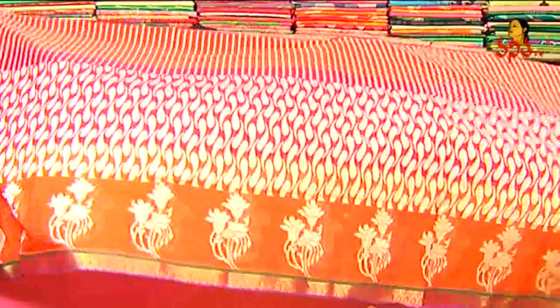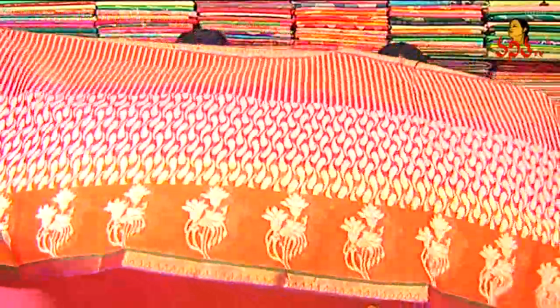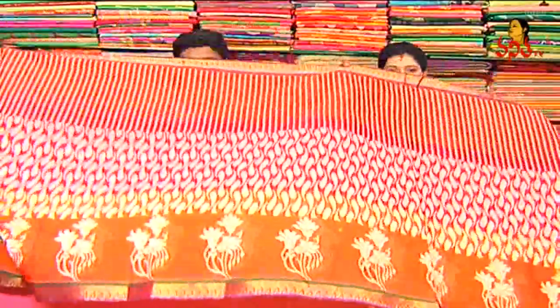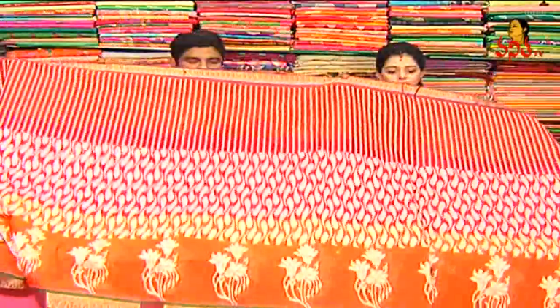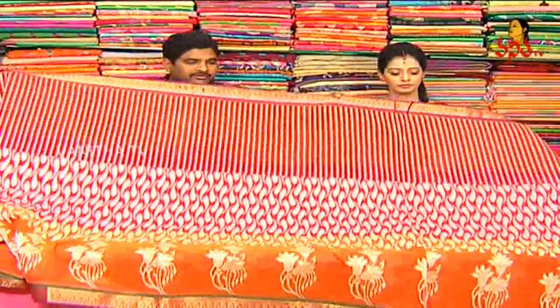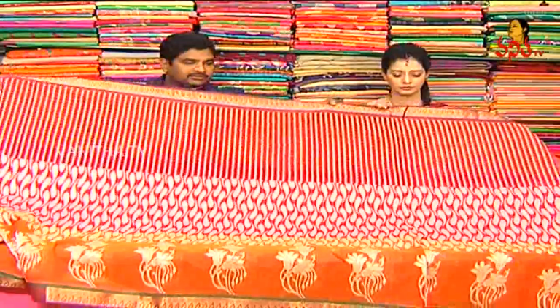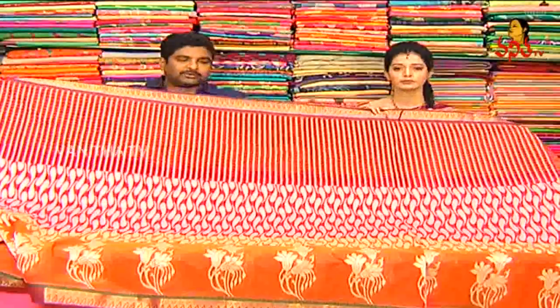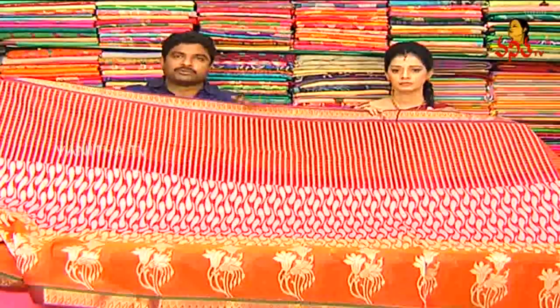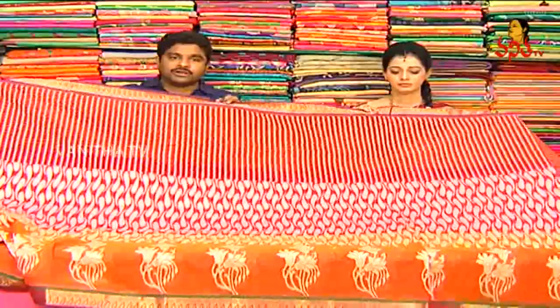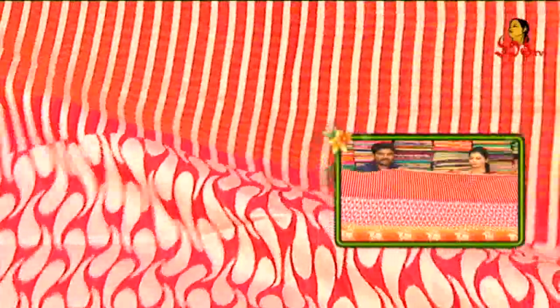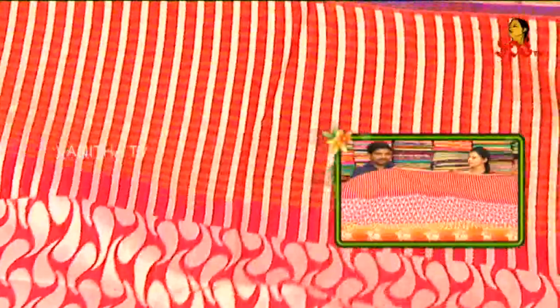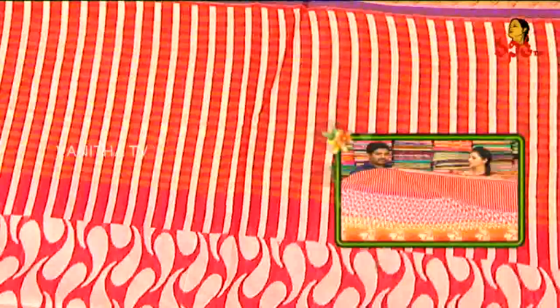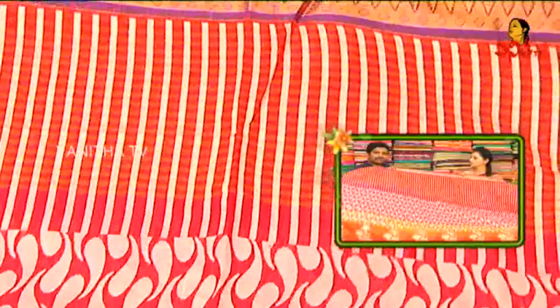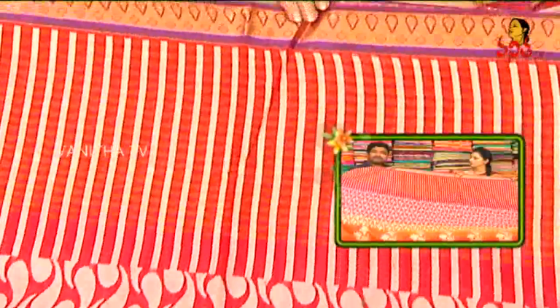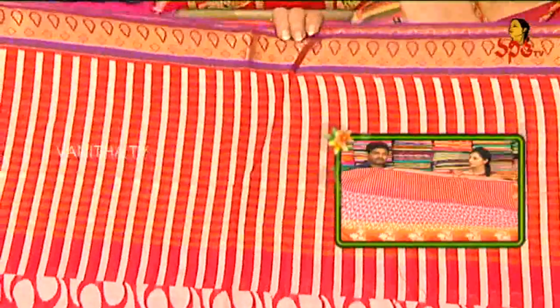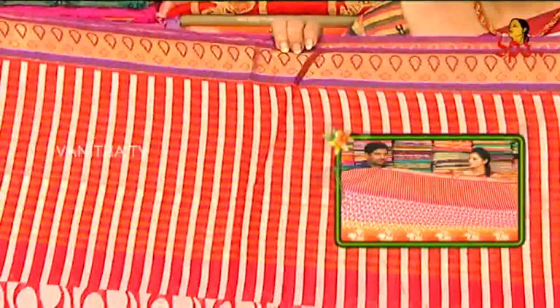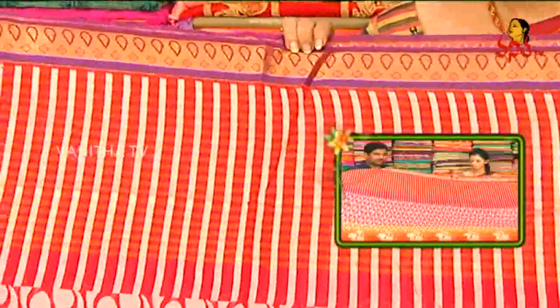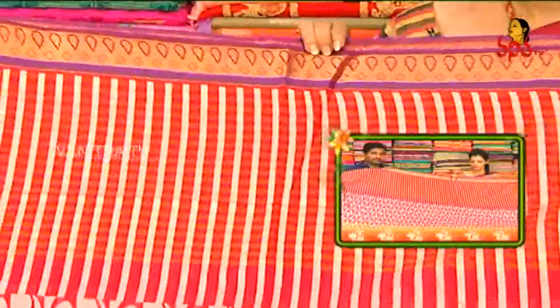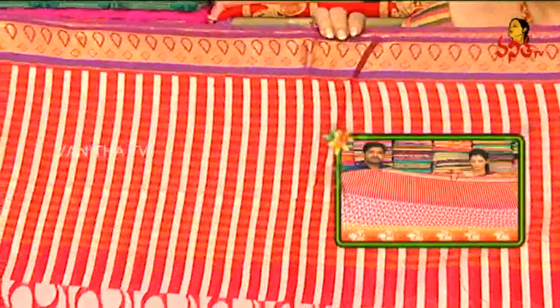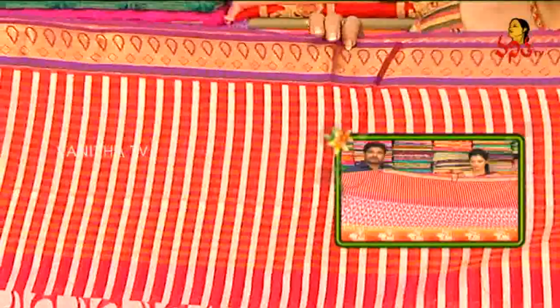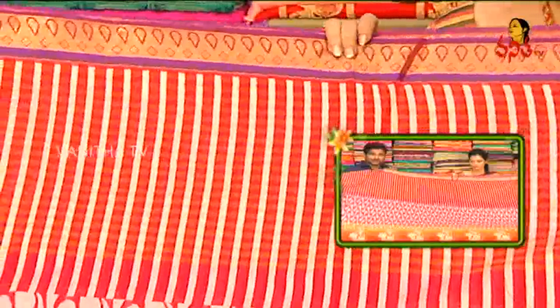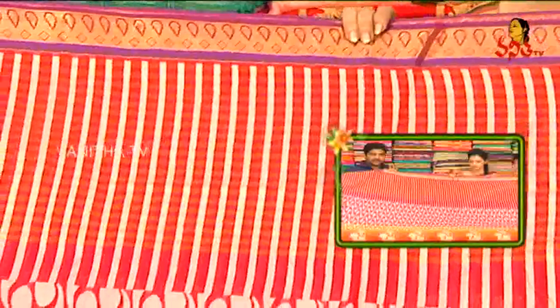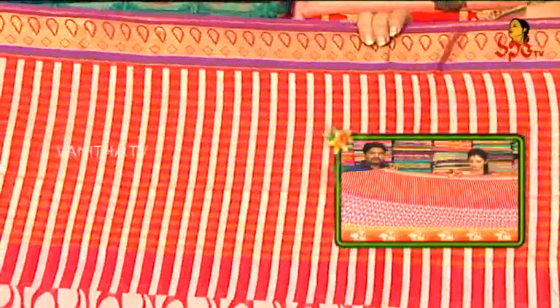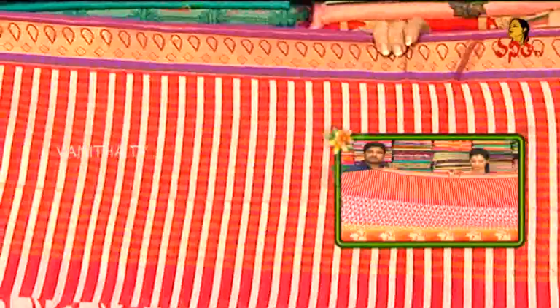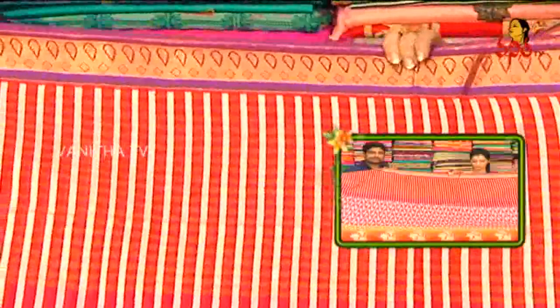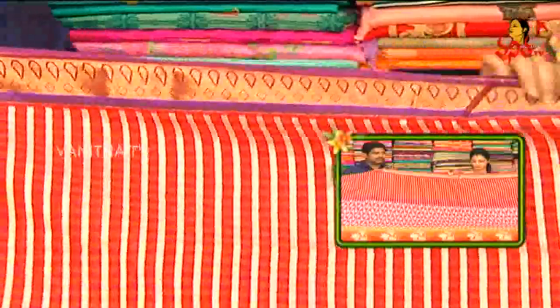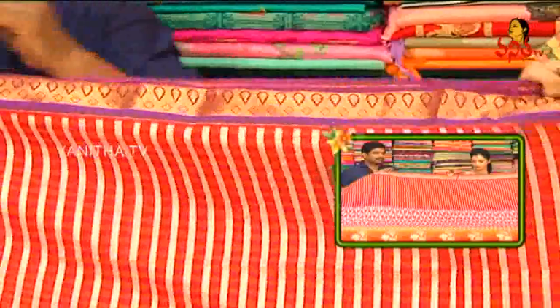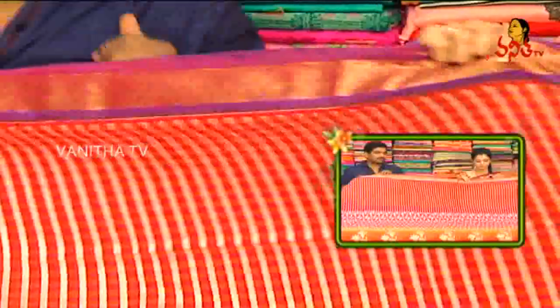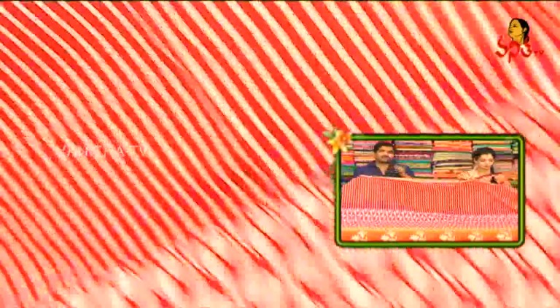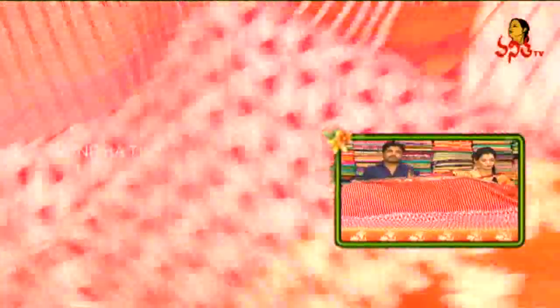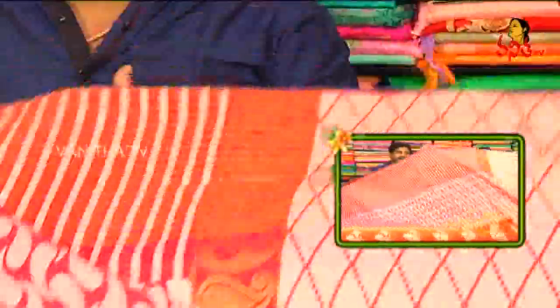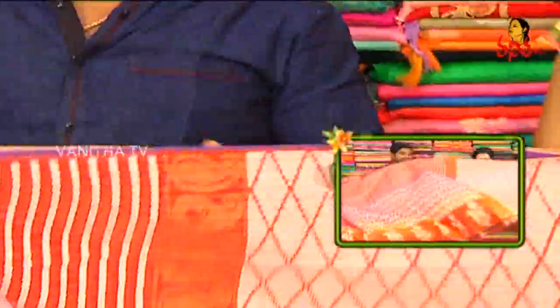In Indore silk, we will highlight a variety of varieties. We will also have reasonable rates and wholesale pricing available.